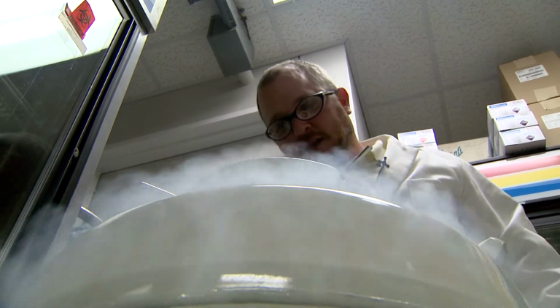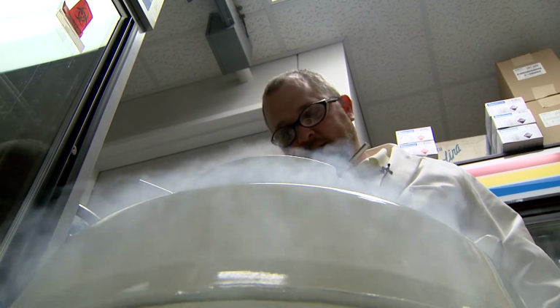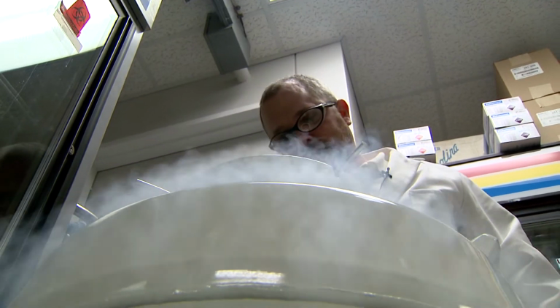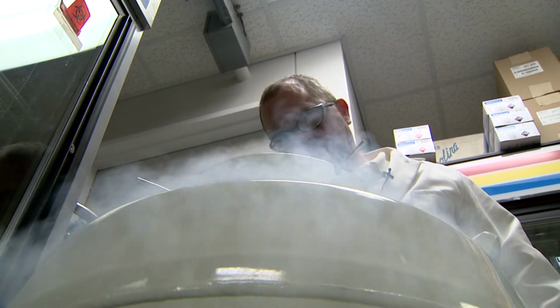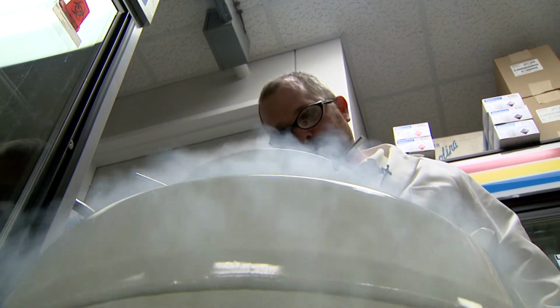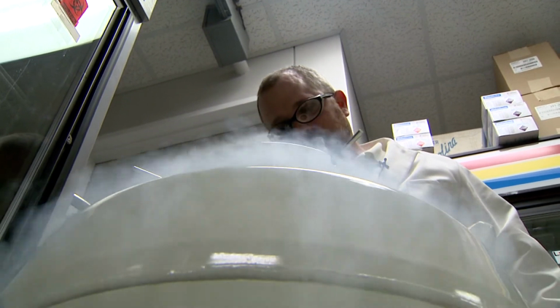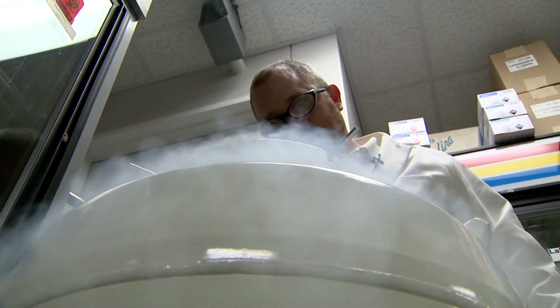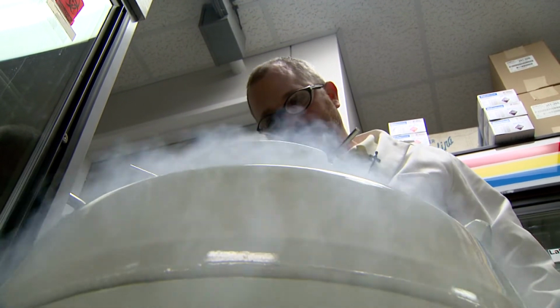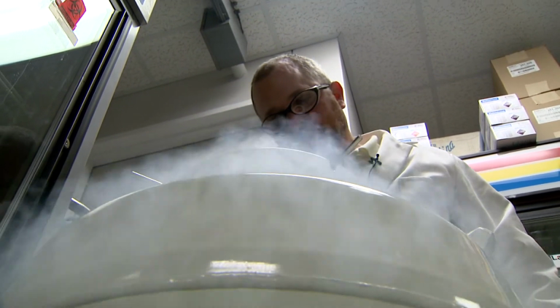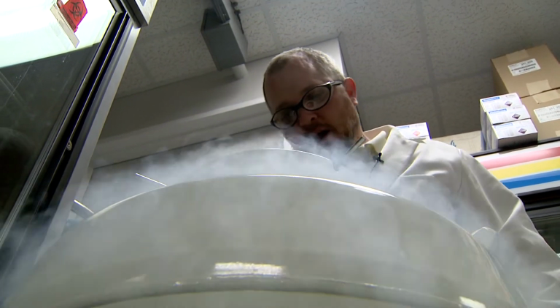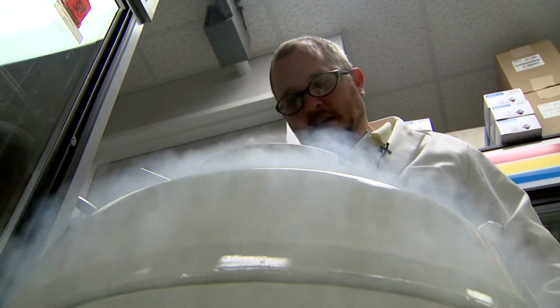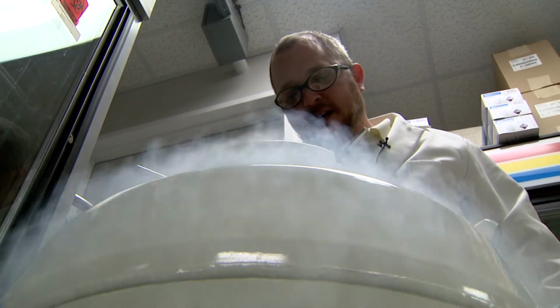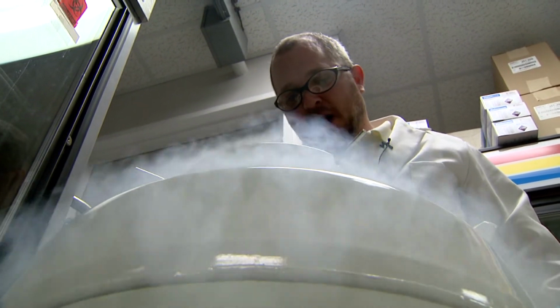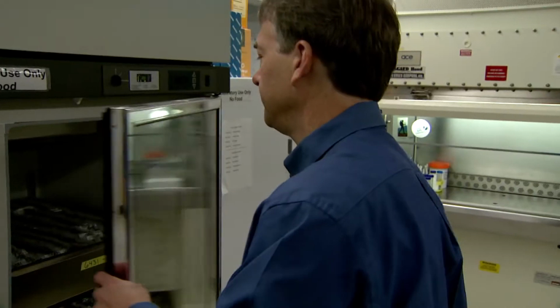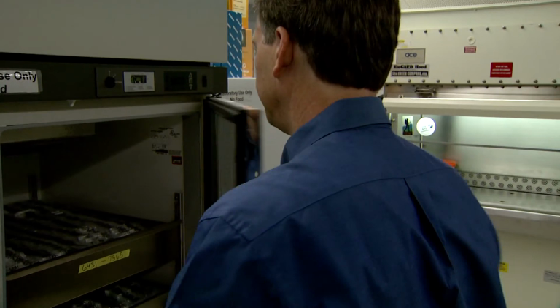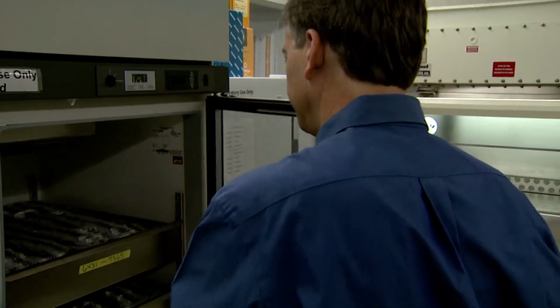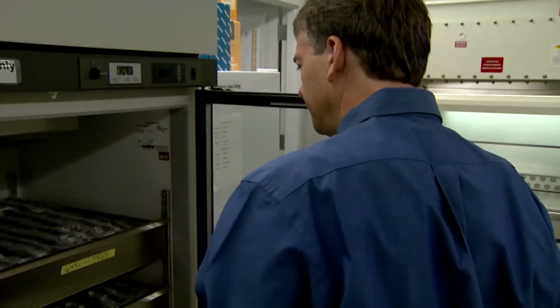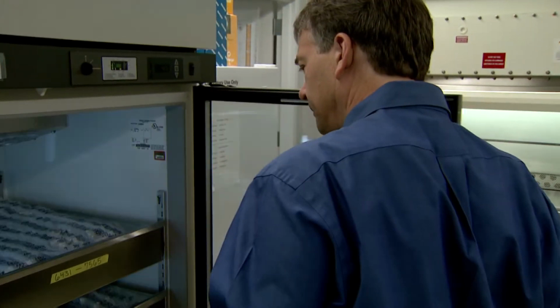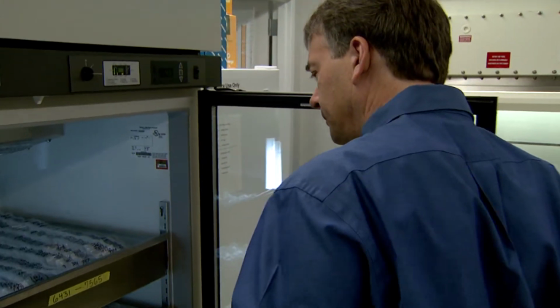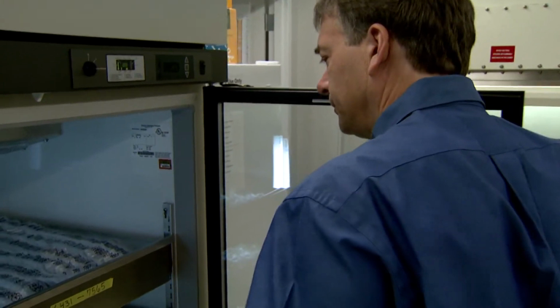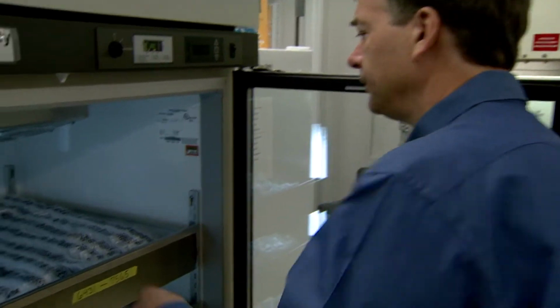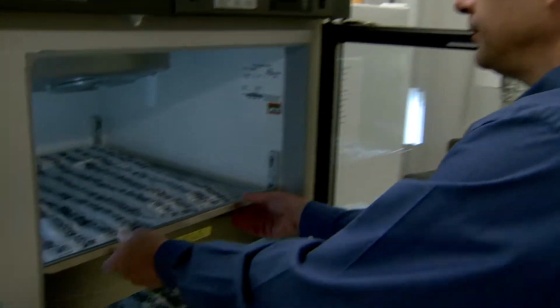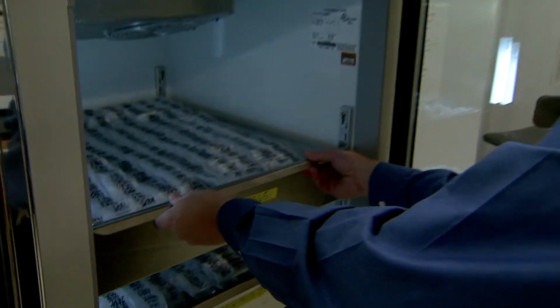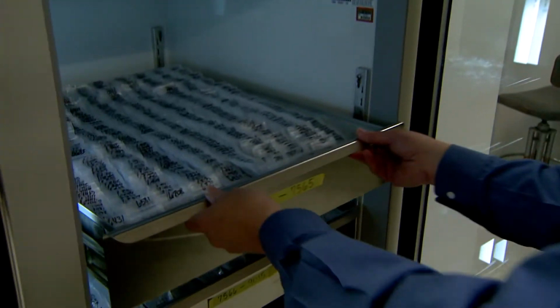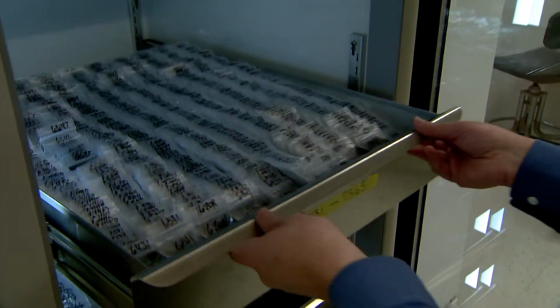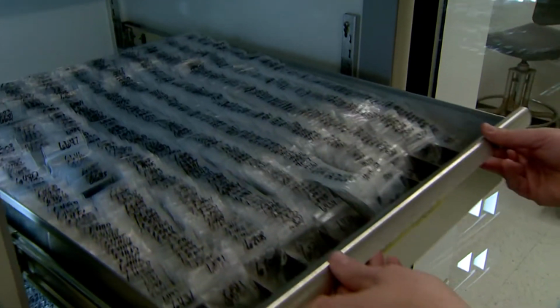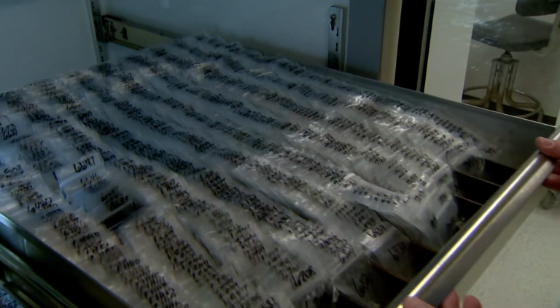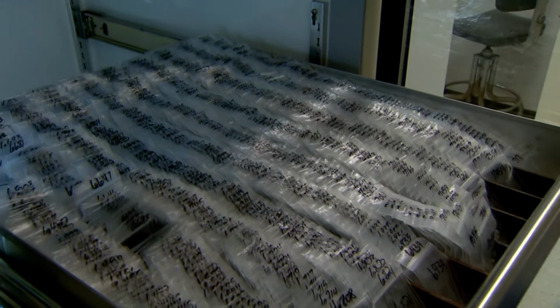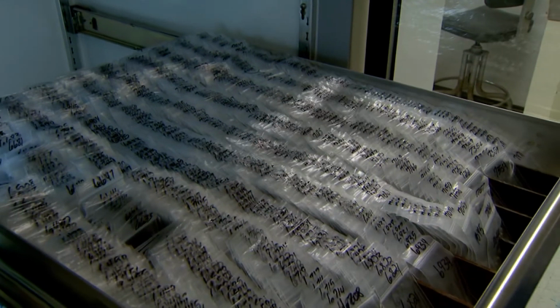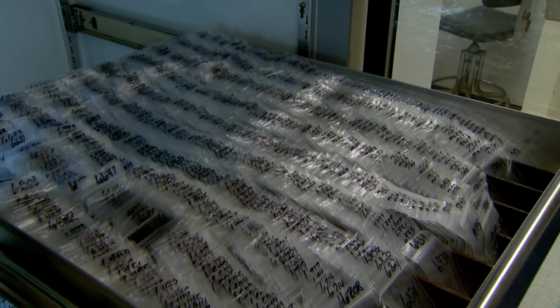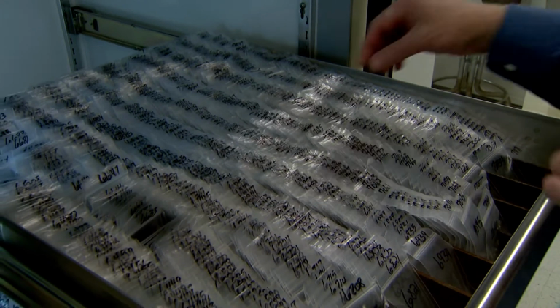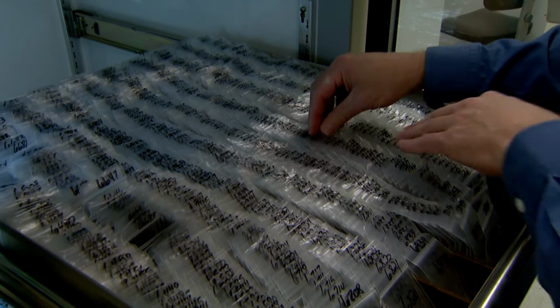UMKC scientists protect the strains and keep them pure. Who knows what discoveries will be made in the future? Fungi are crucial for the production of drugs such as penicillin and vaccines.